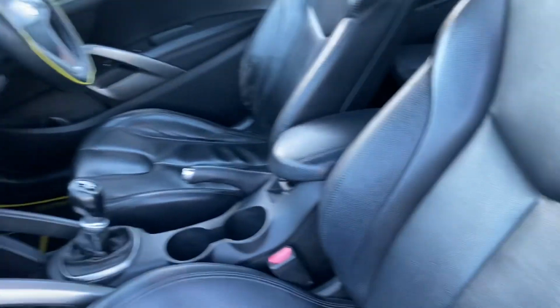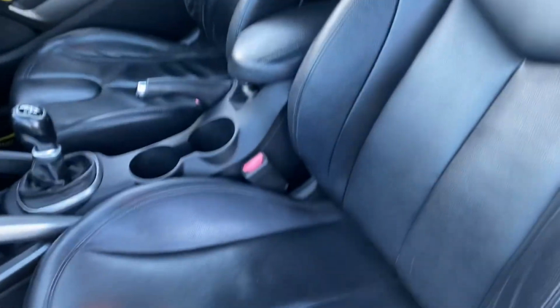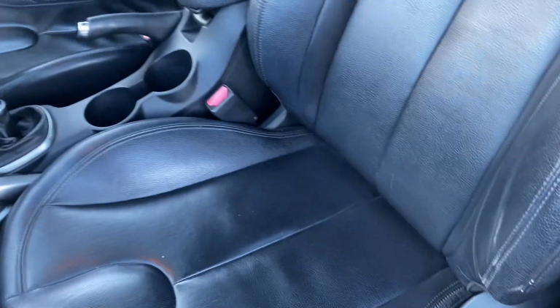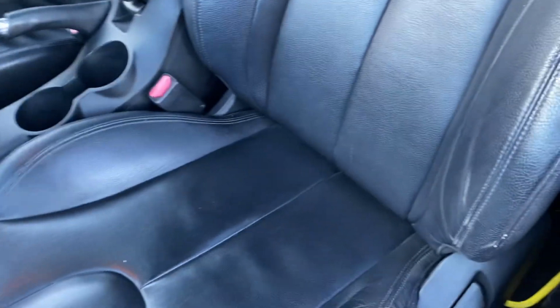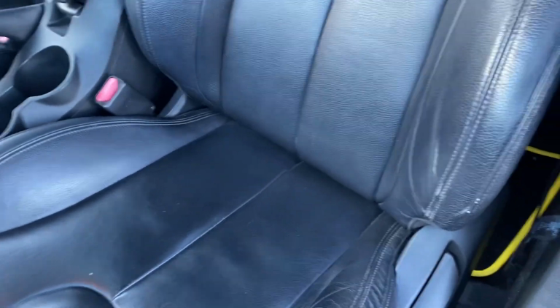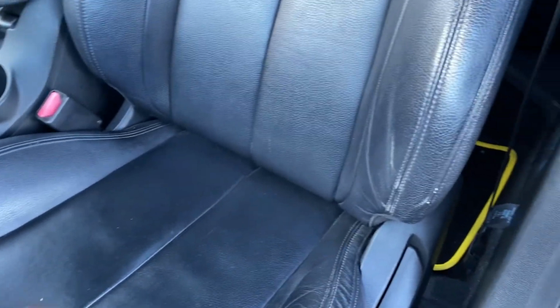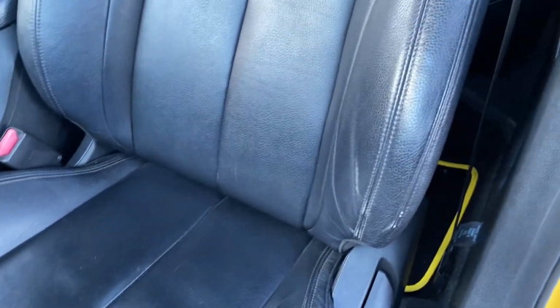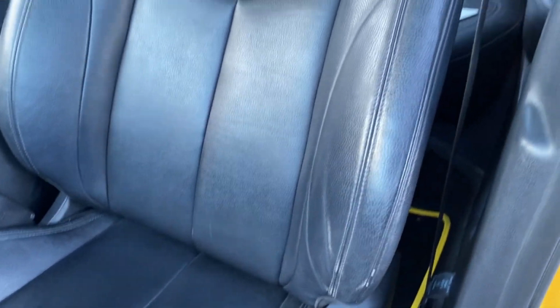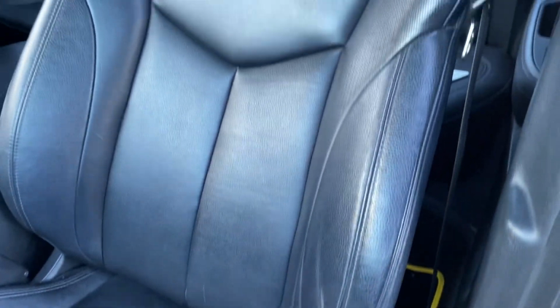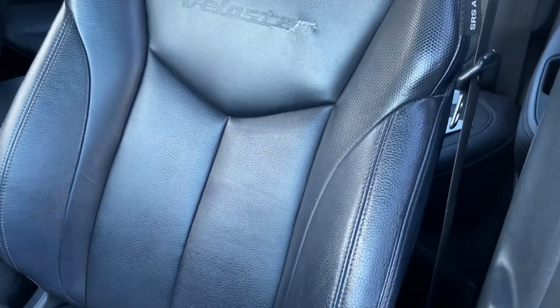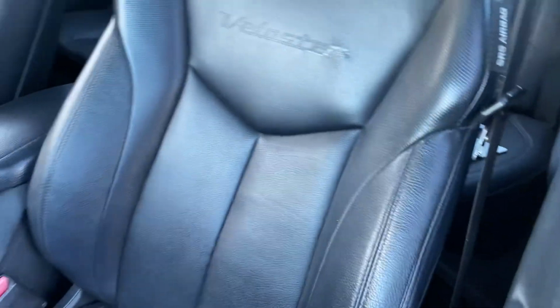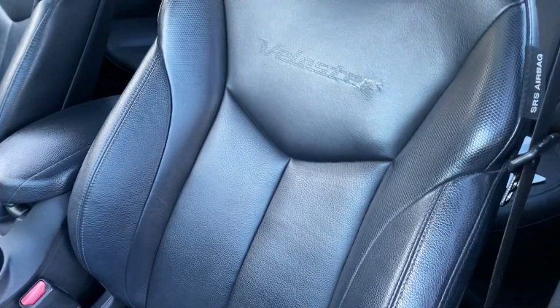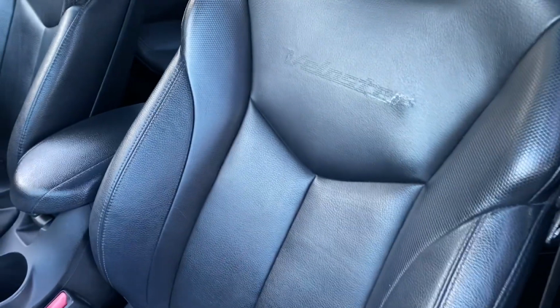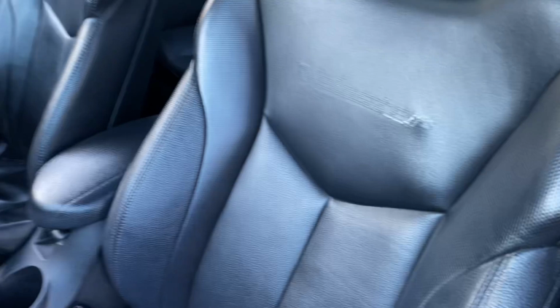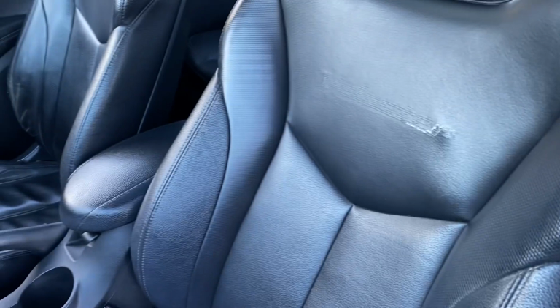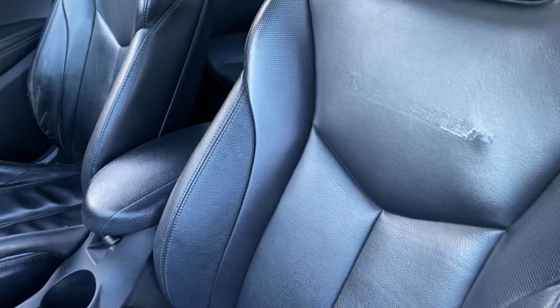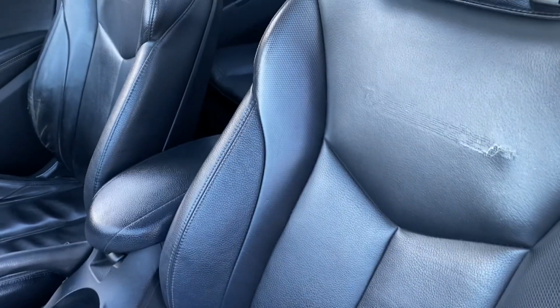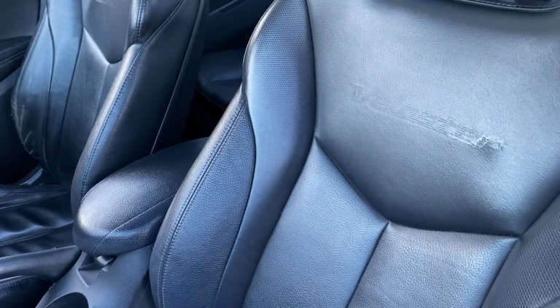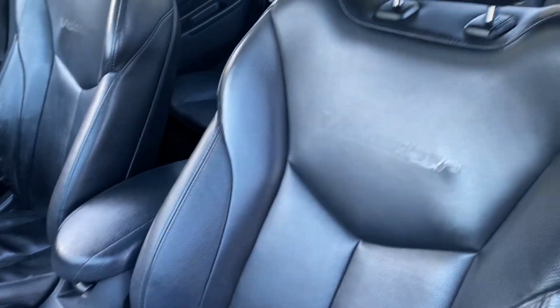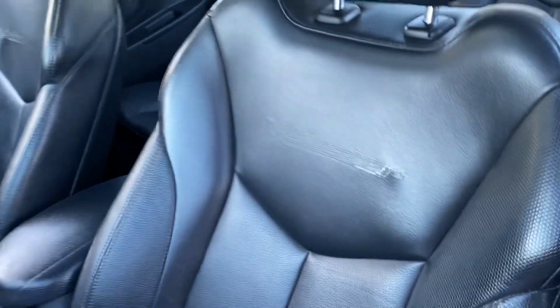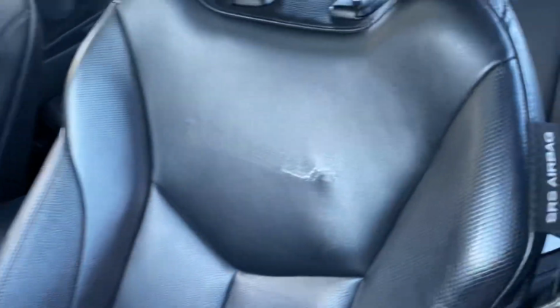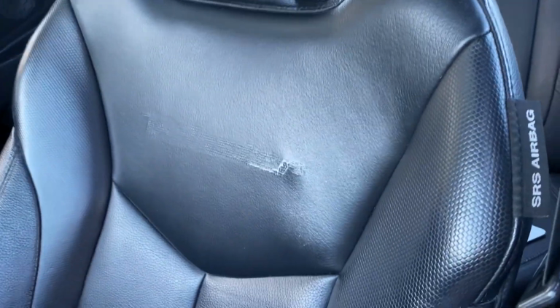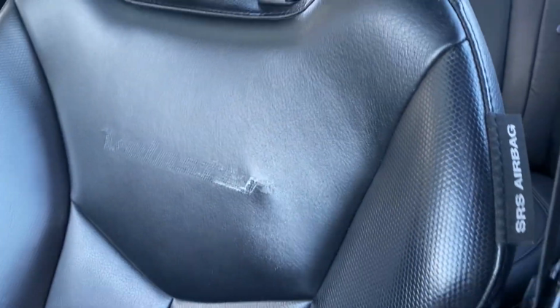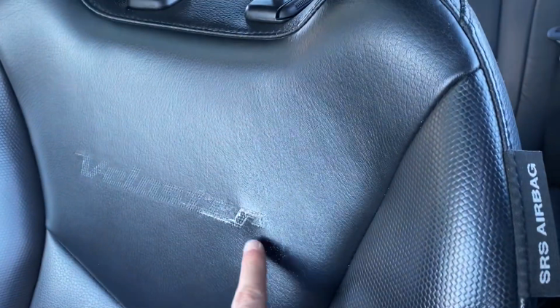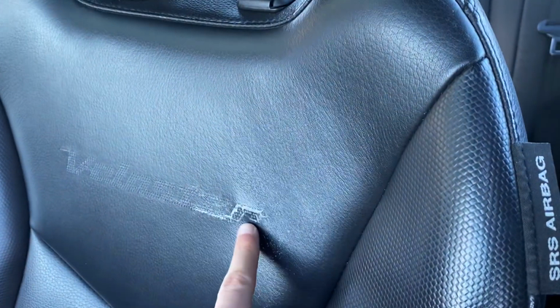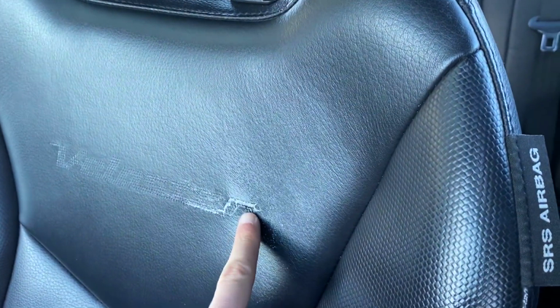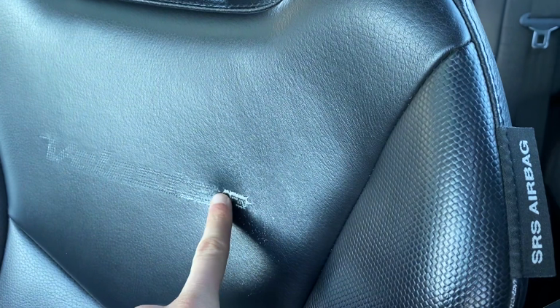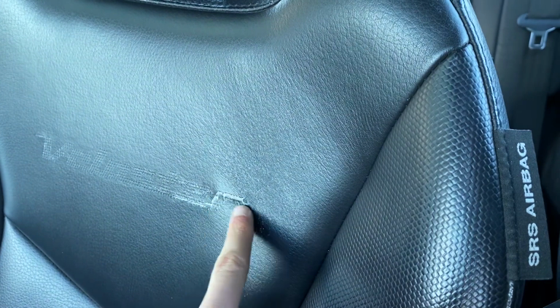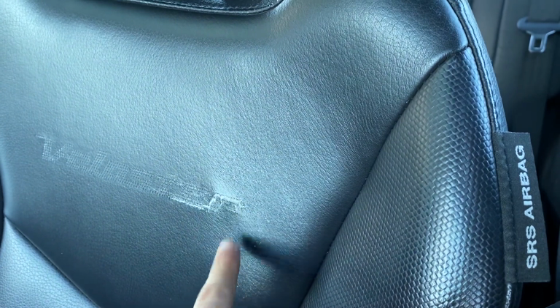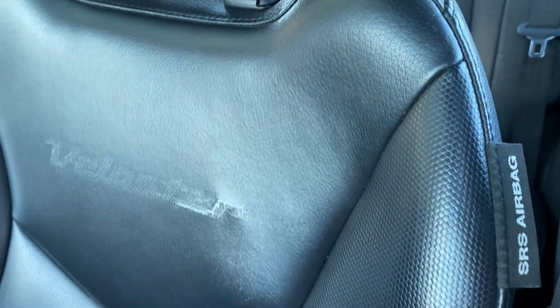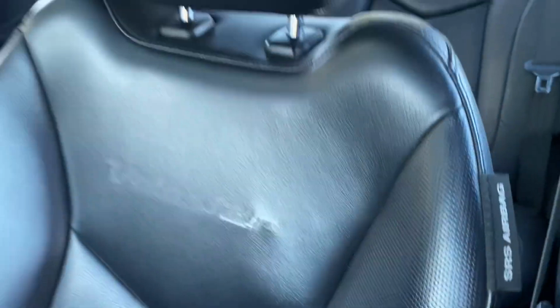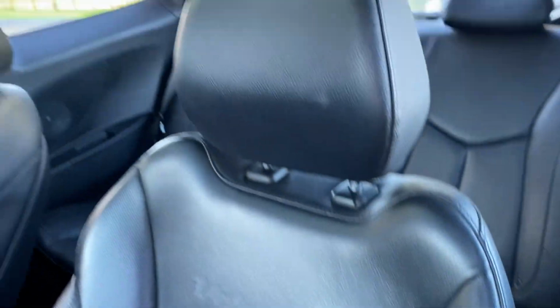The seats themselves are in good condition. The driver's one does have a bit of wear on the bolster which we're going to look at getting addressed — a small bit of wear as you can see just on that part of the seat there.